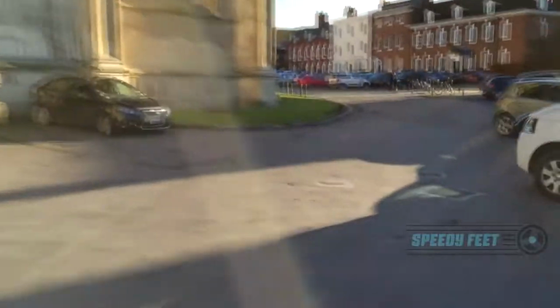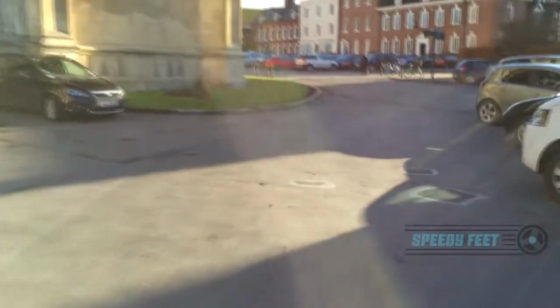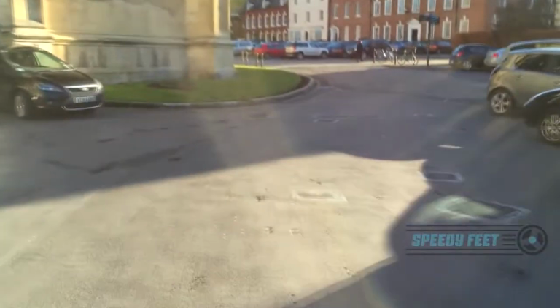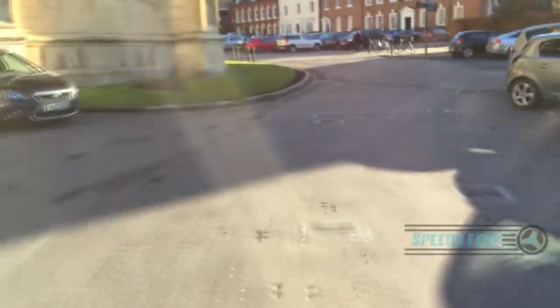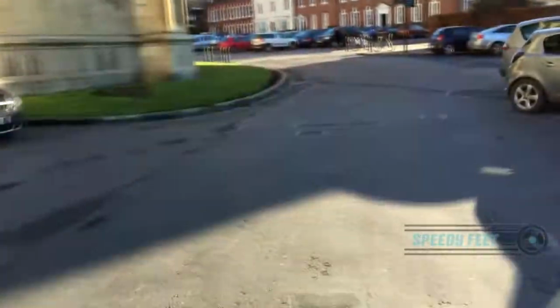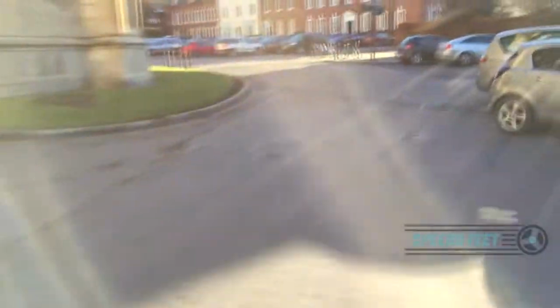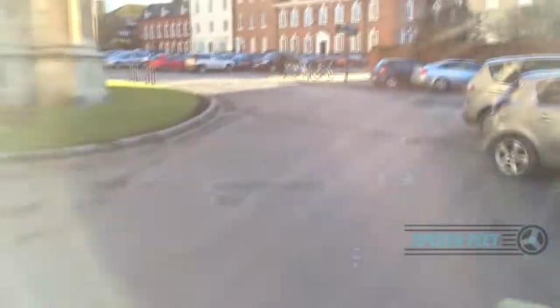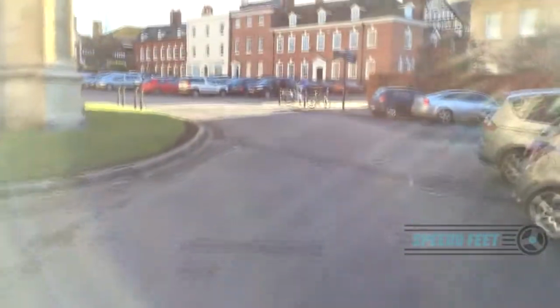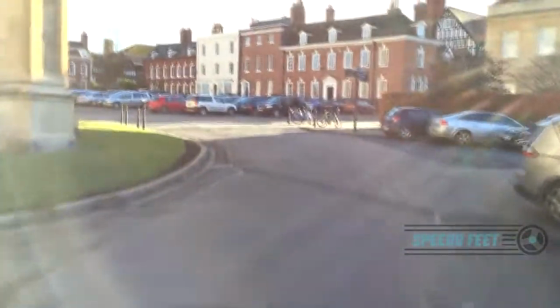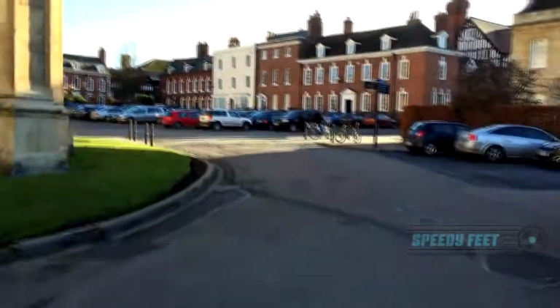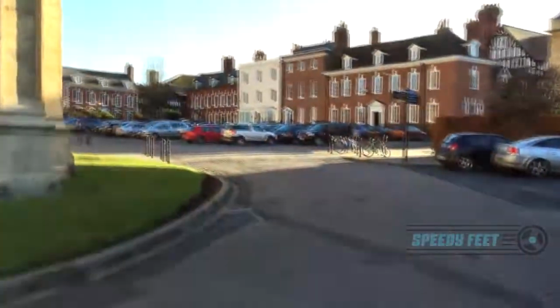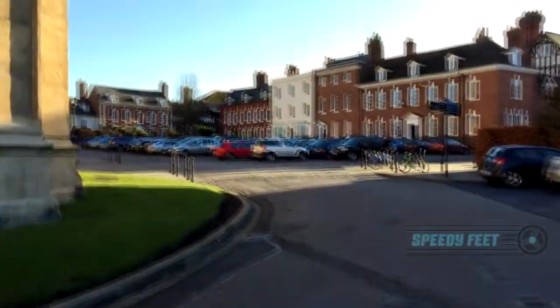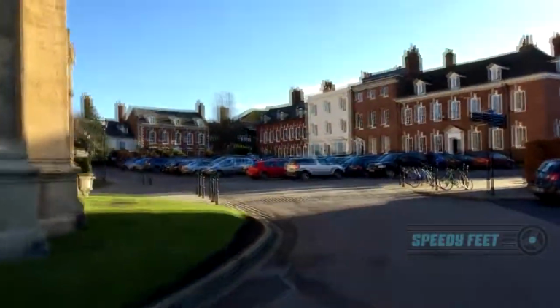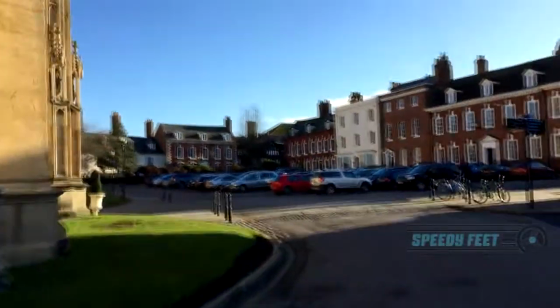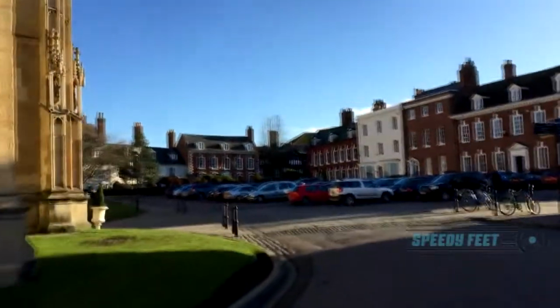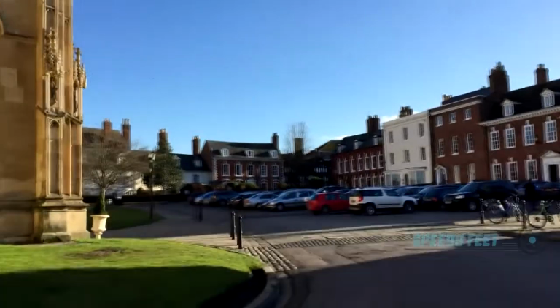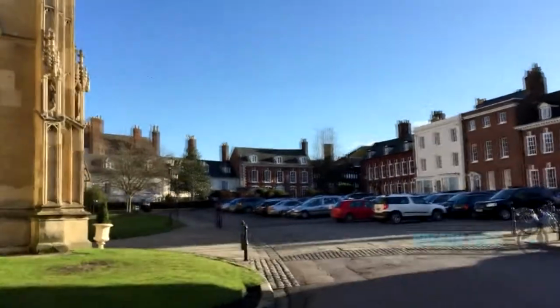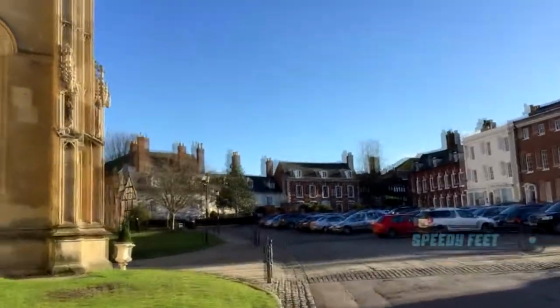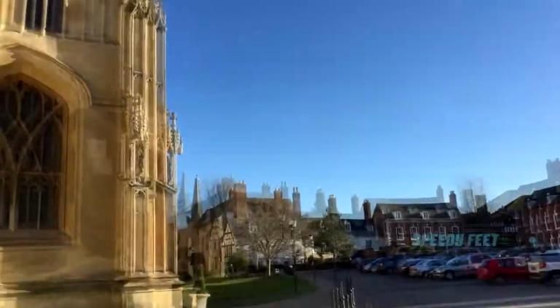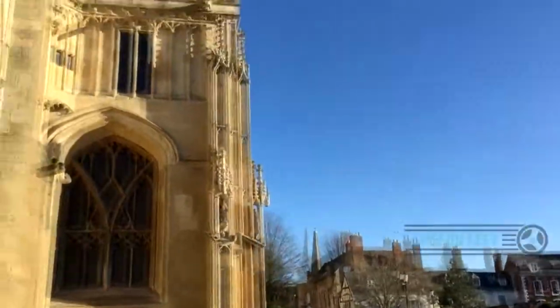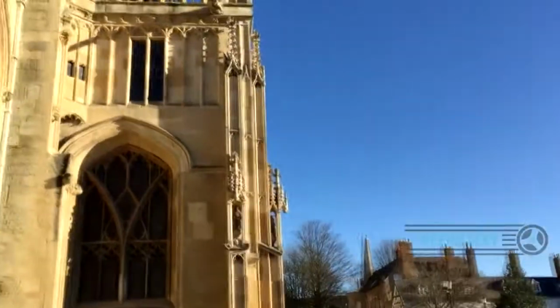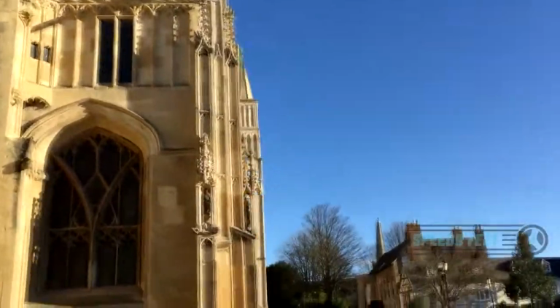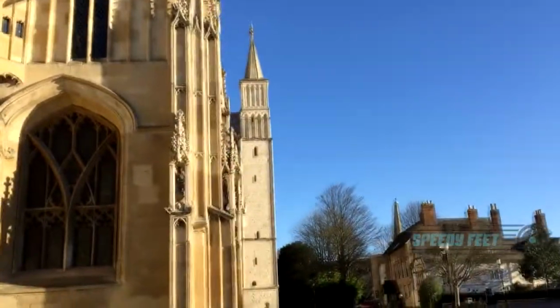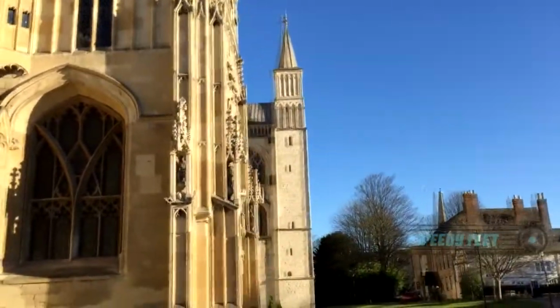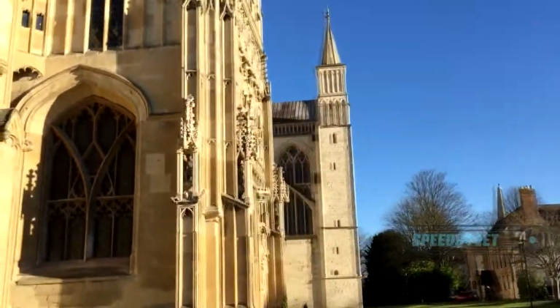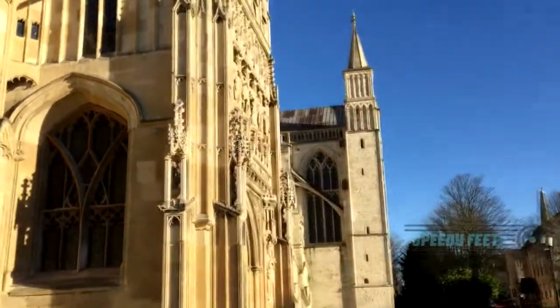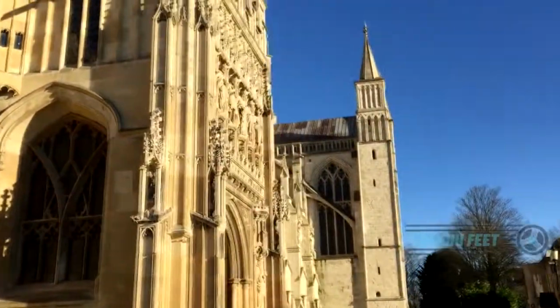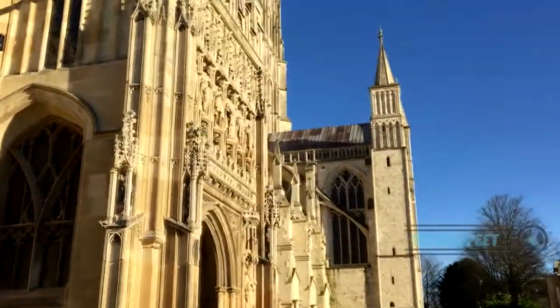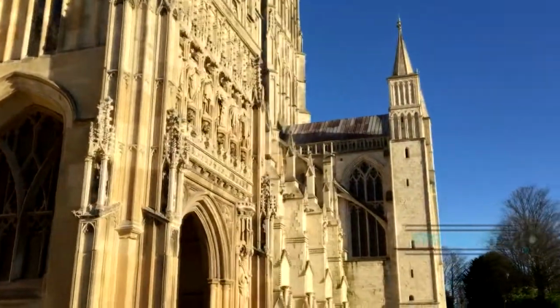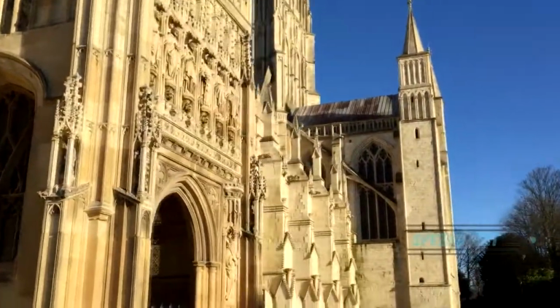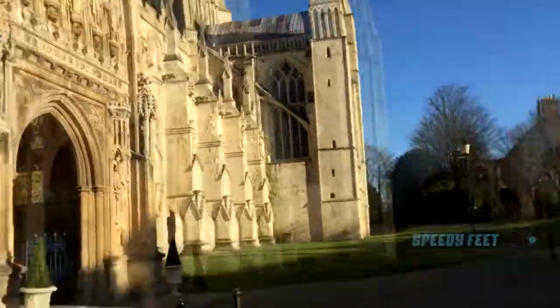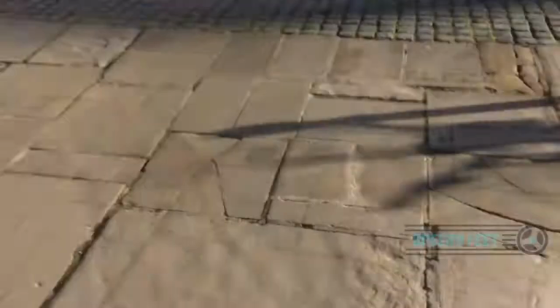Beautiful. So beautiful. Gloucester Cathedral — for those of you who are interested, a magnificent sight.